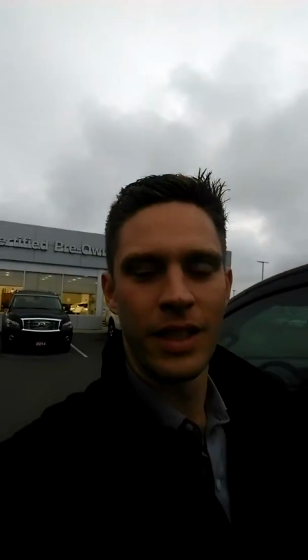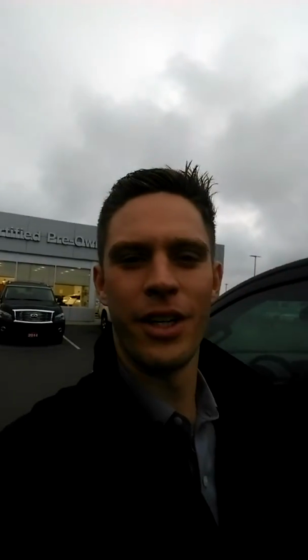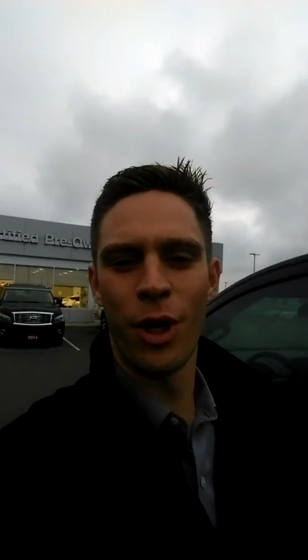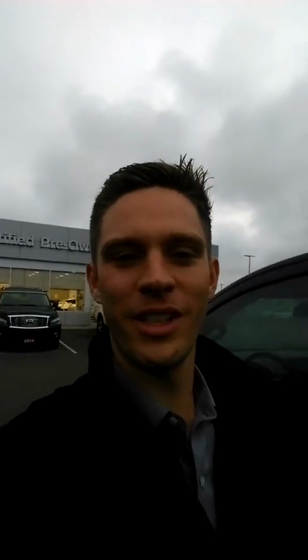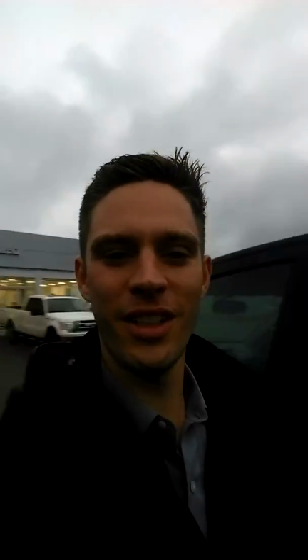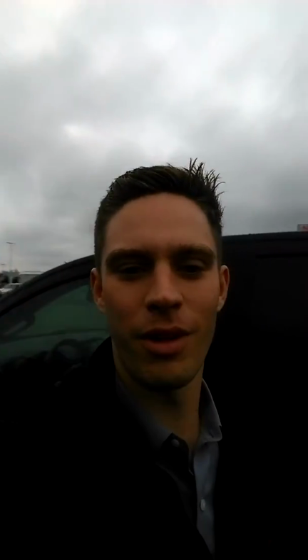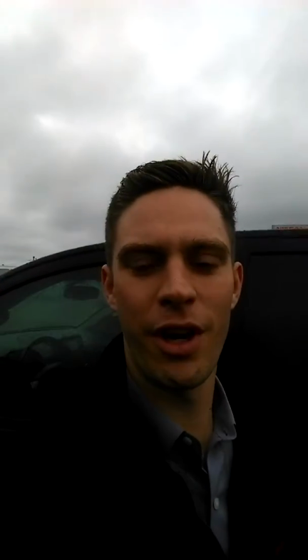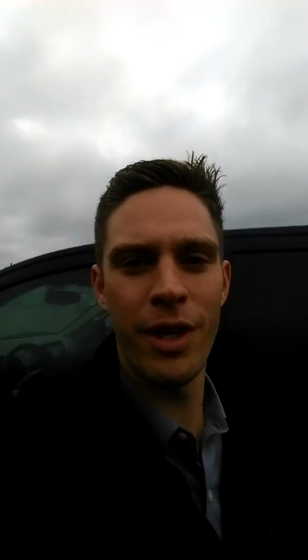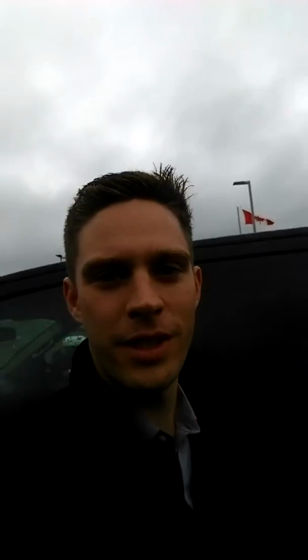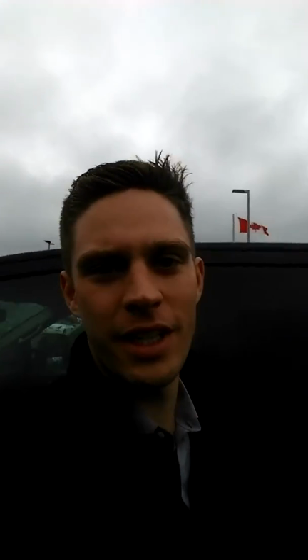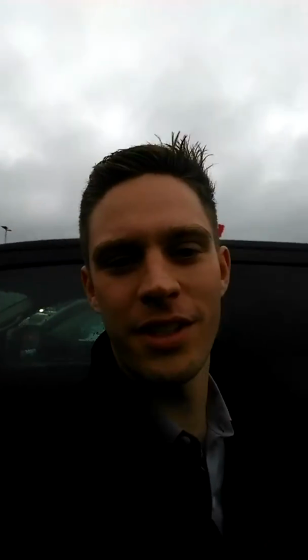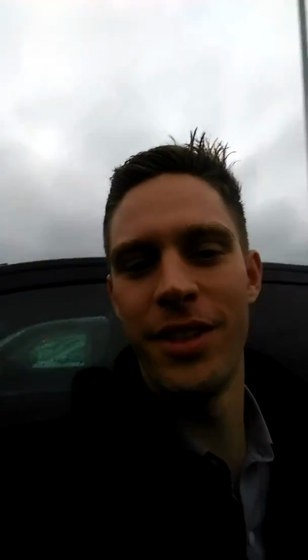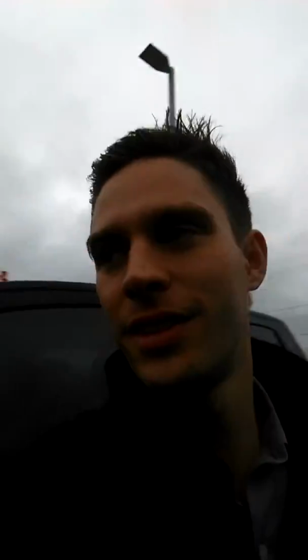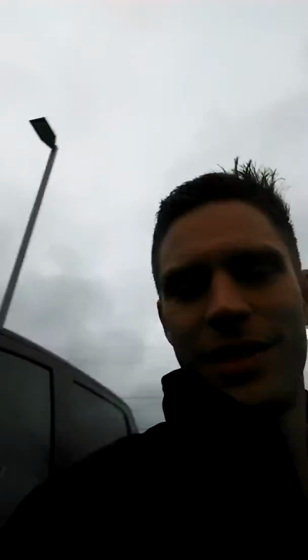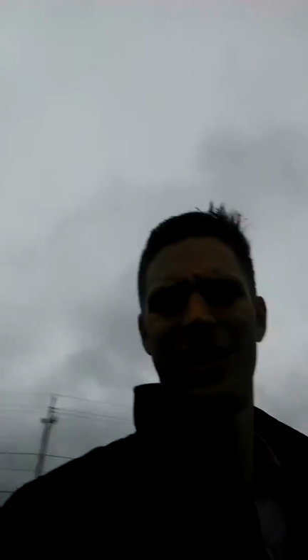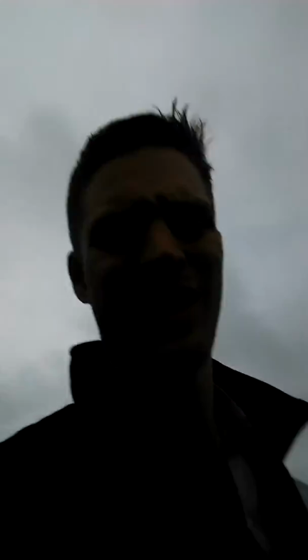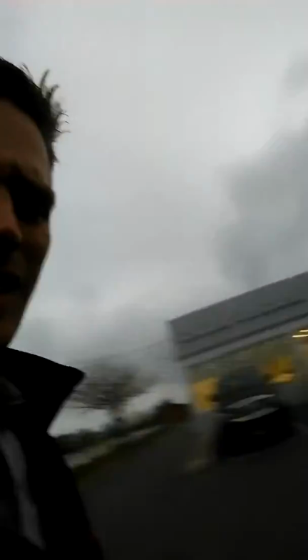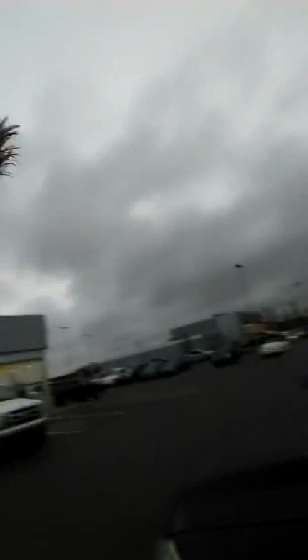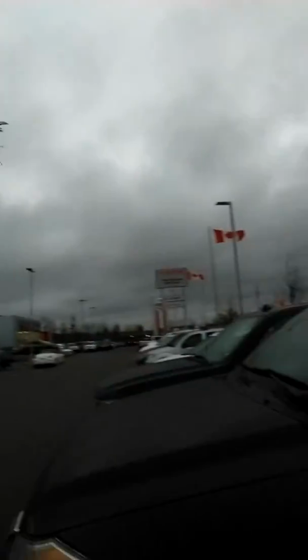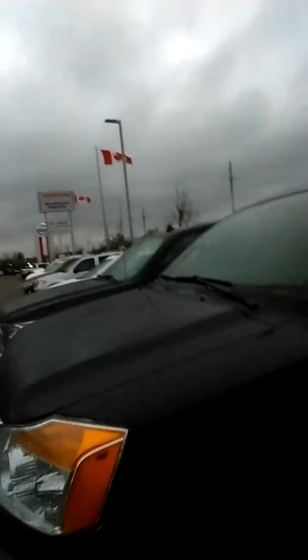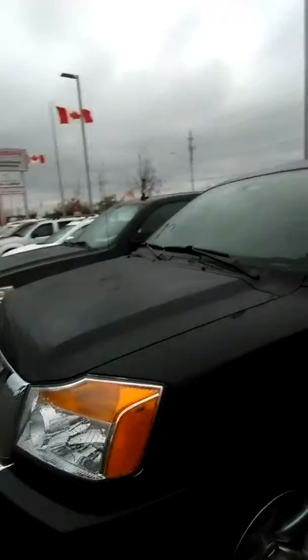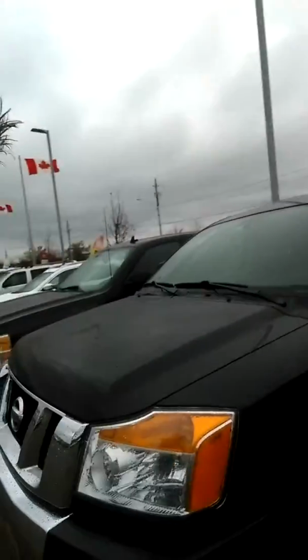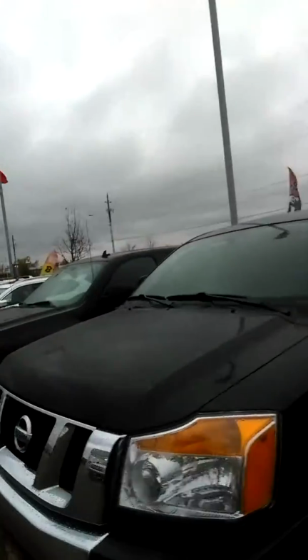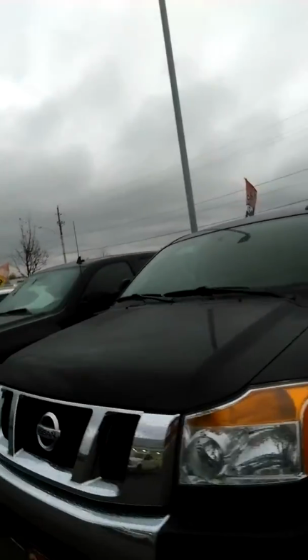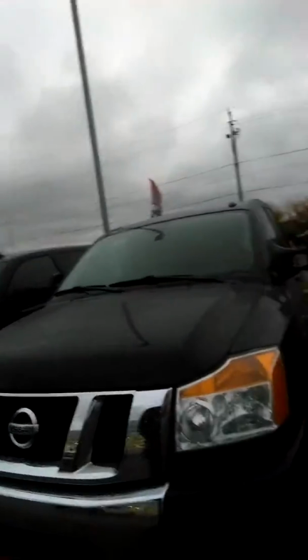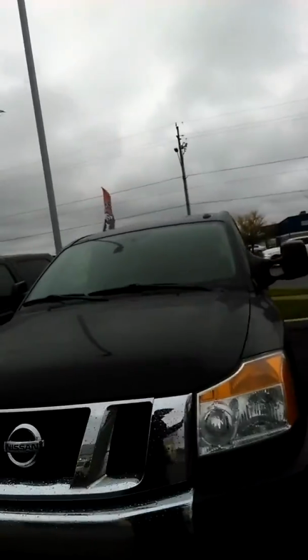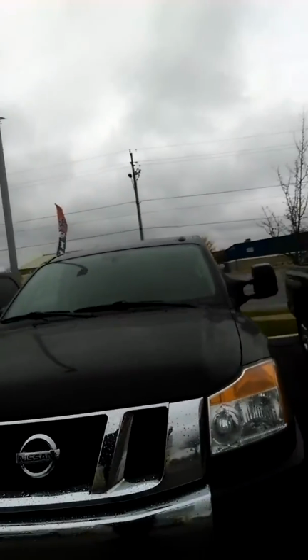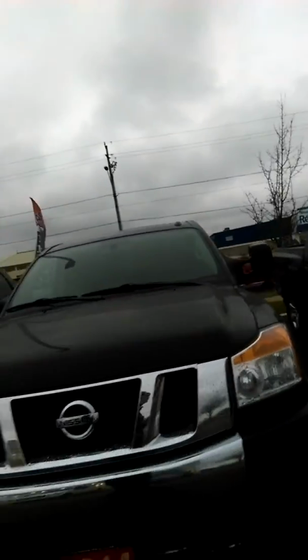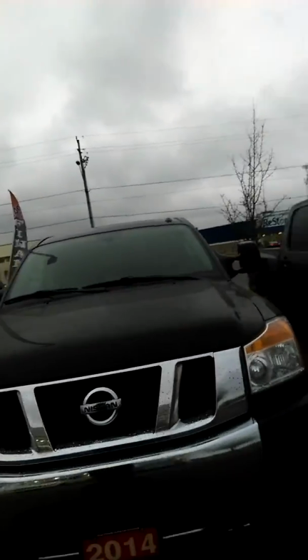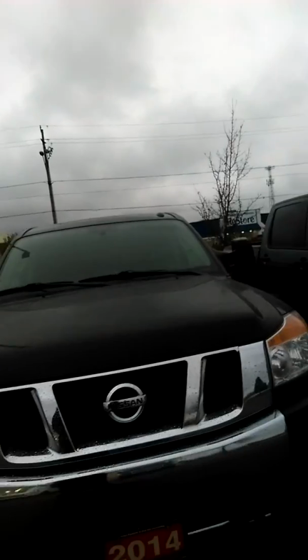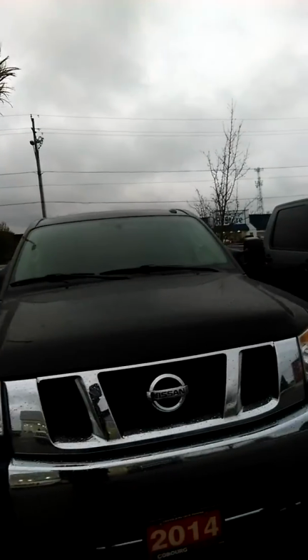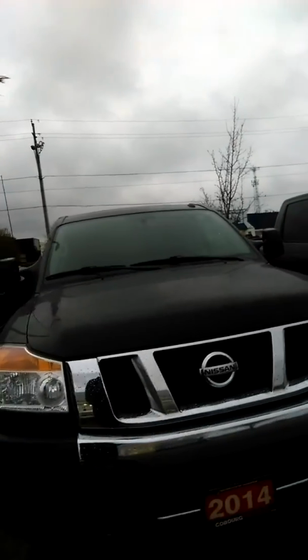Dylan here from Coburg Nissan. I'm going to show you our 2014 Nissan Titans. So here they are right here. This is our black one of course — about 116,000 kilometers on it.